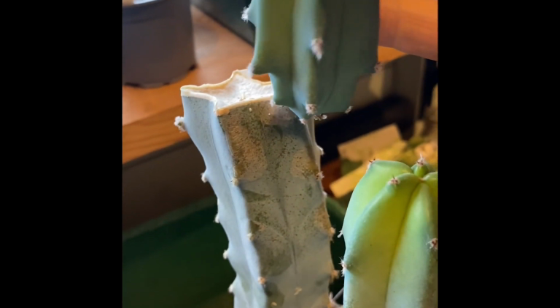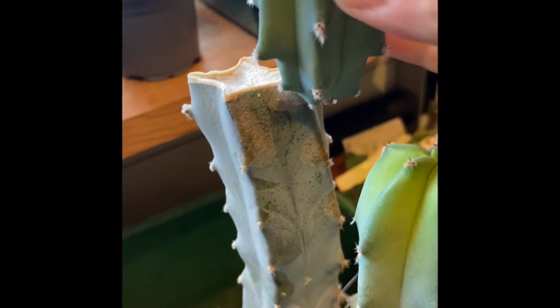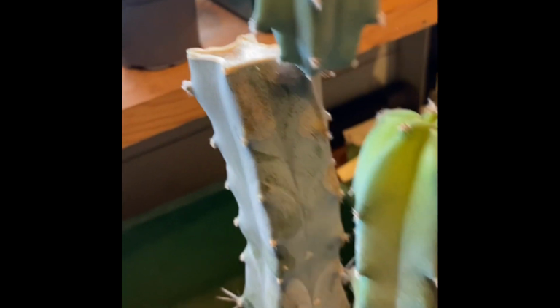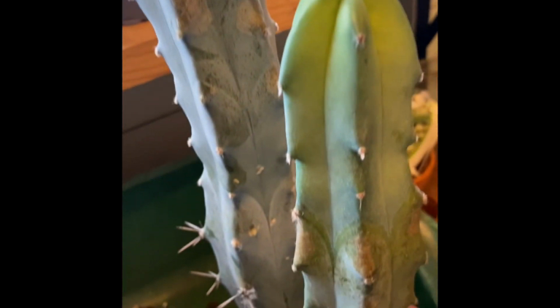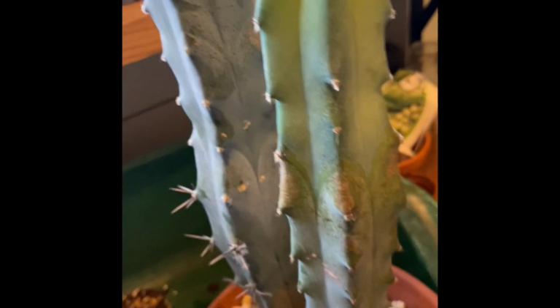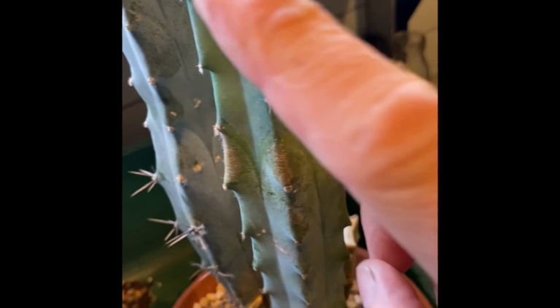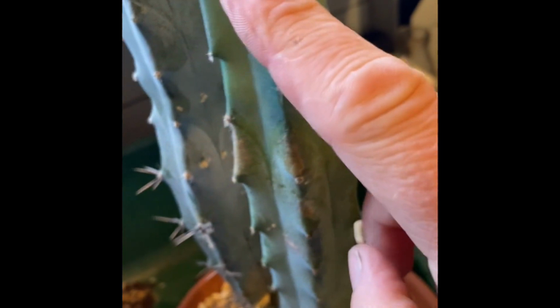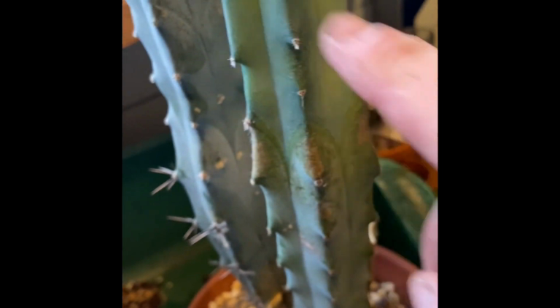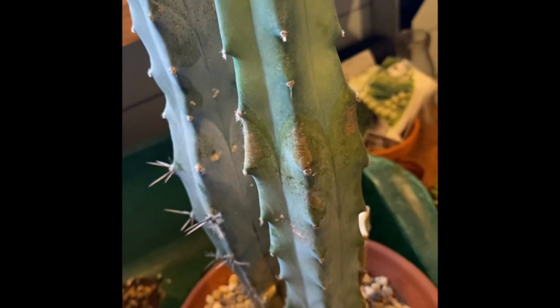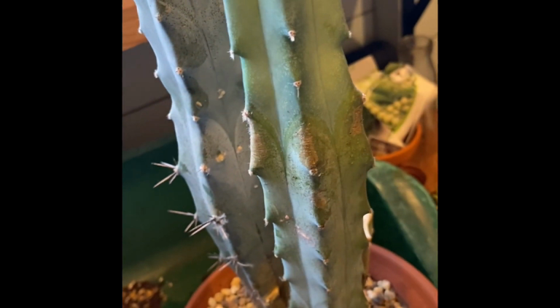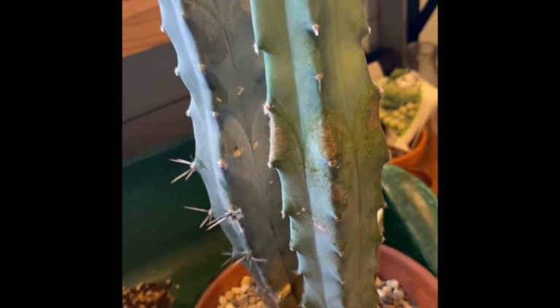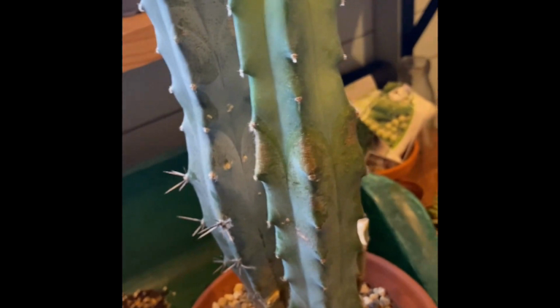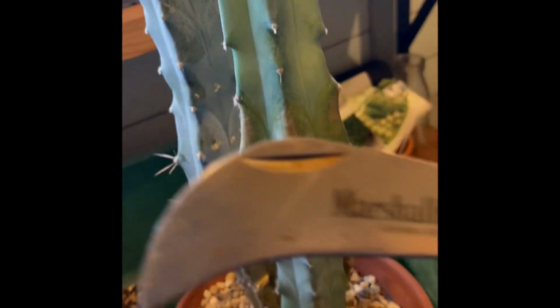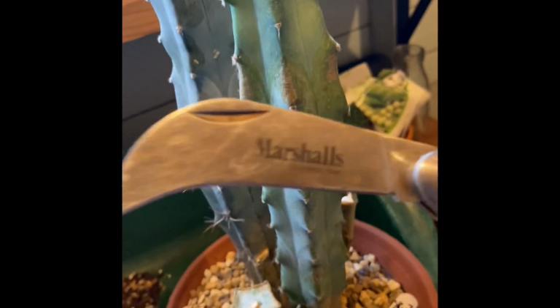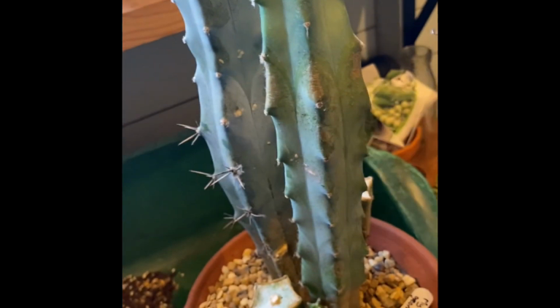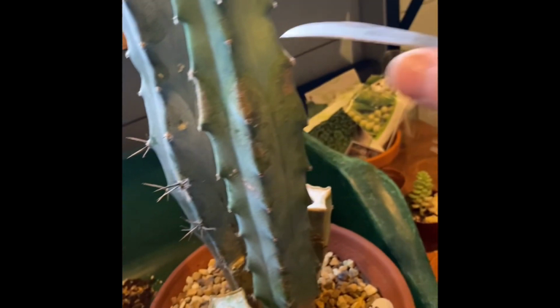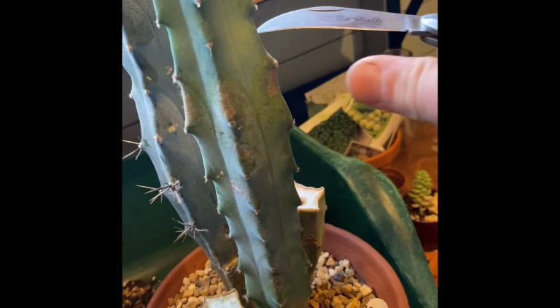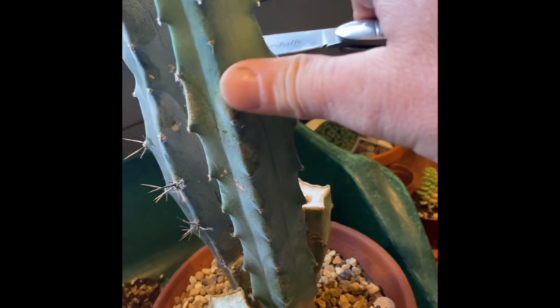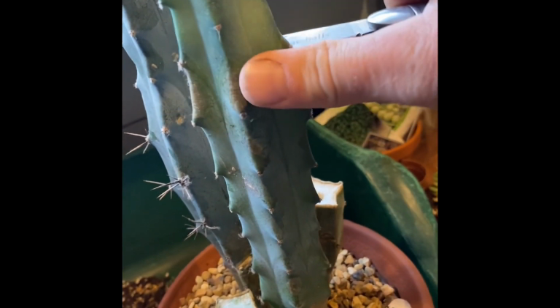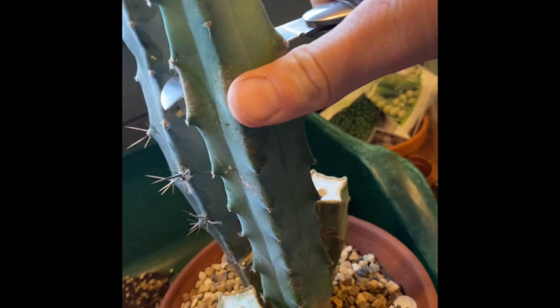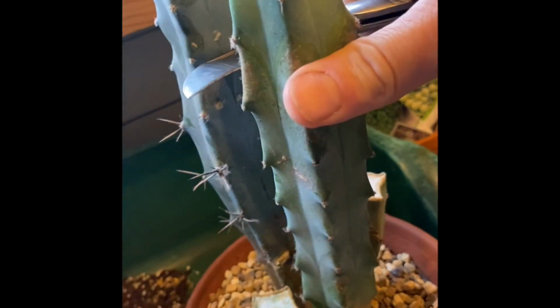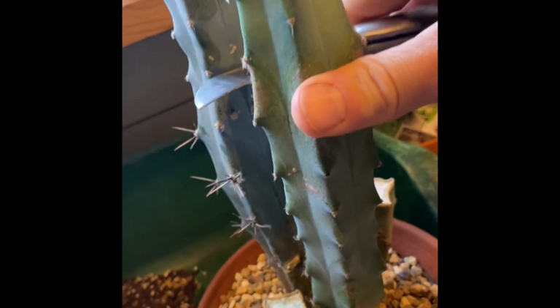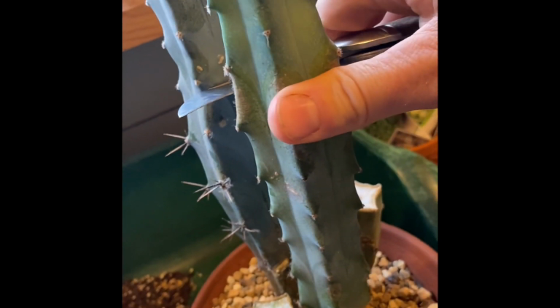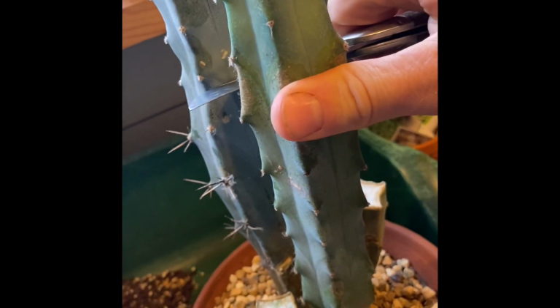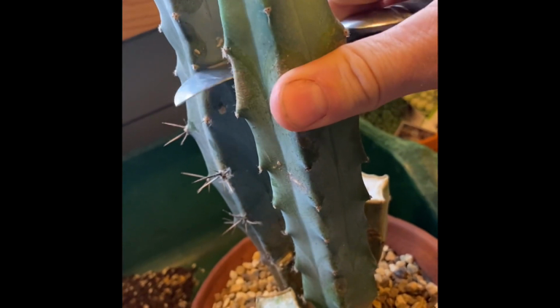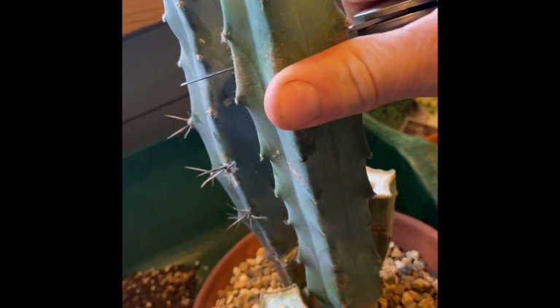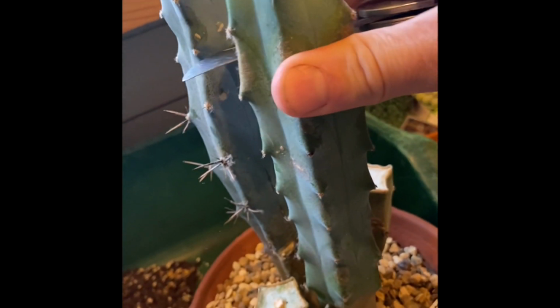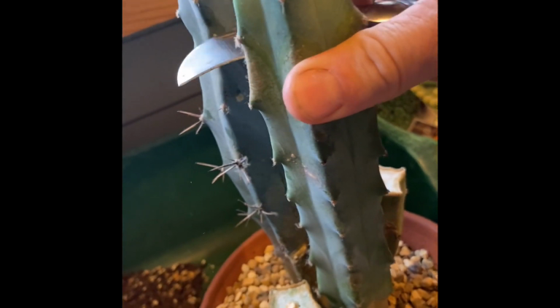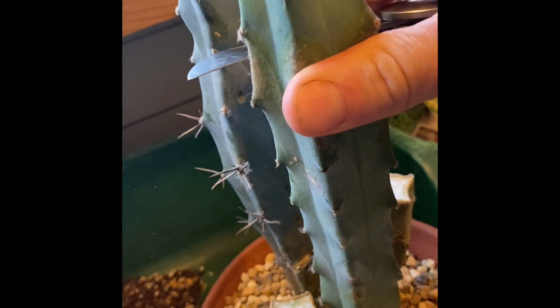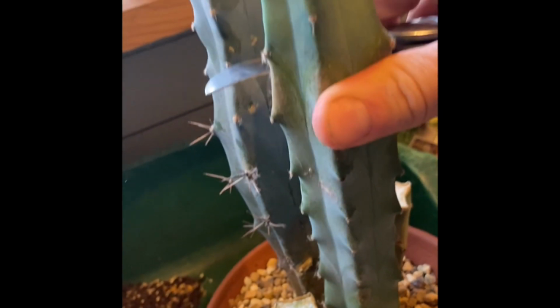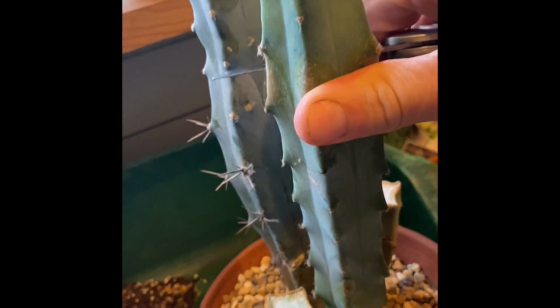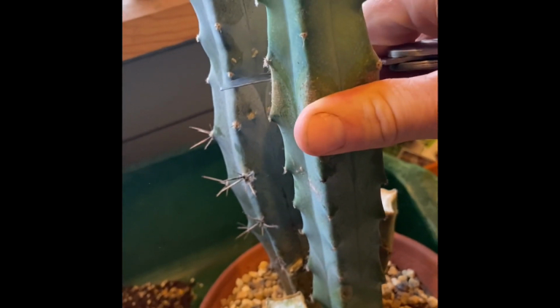I'm going to use a sharp sterilized knife — just be careful. I can't do it and hold the camera at the same time, so I'm going to come back when it's cut off.